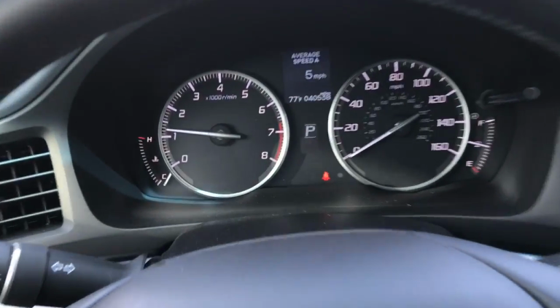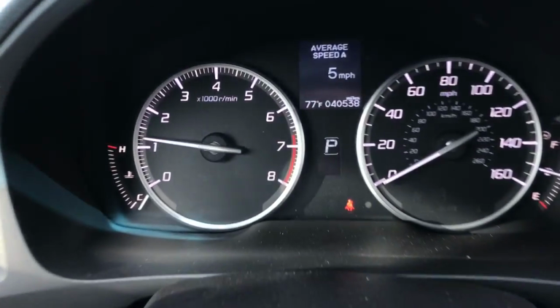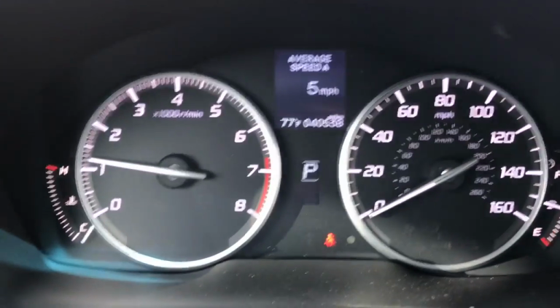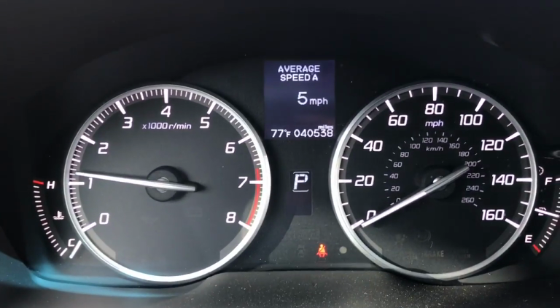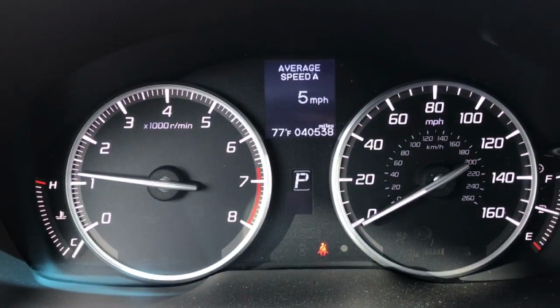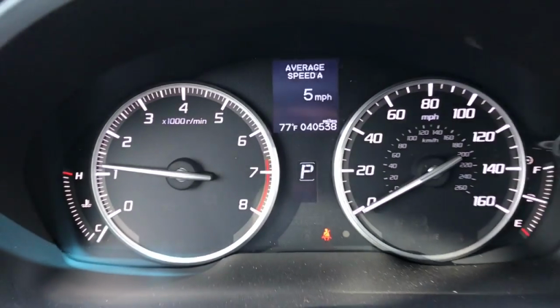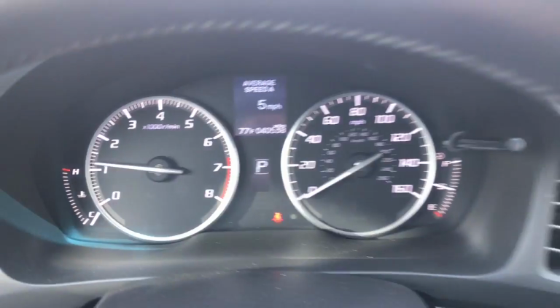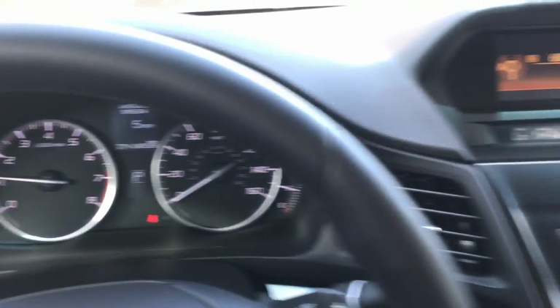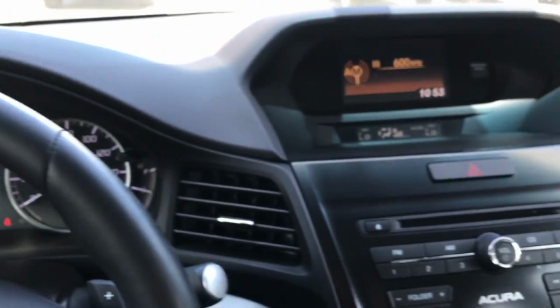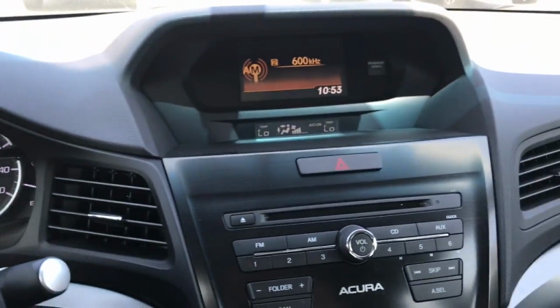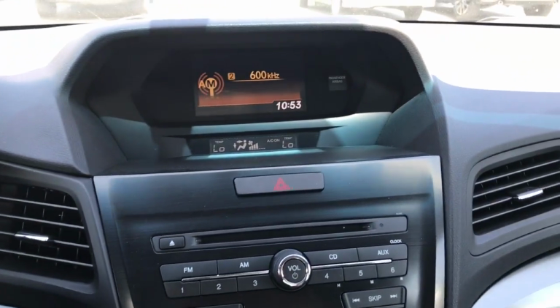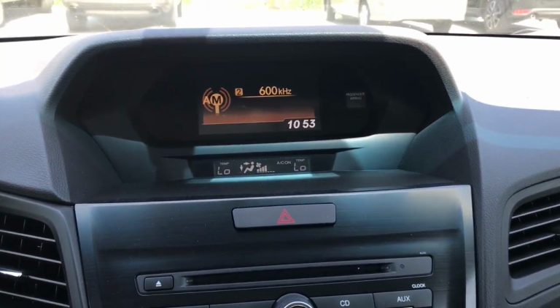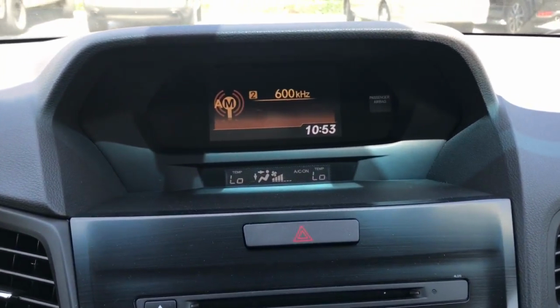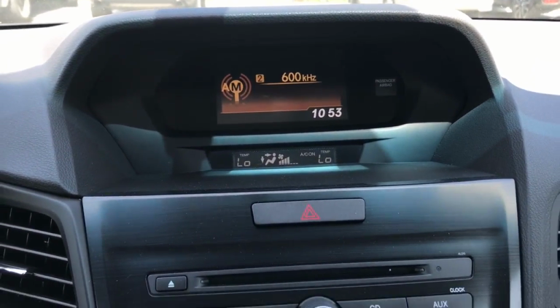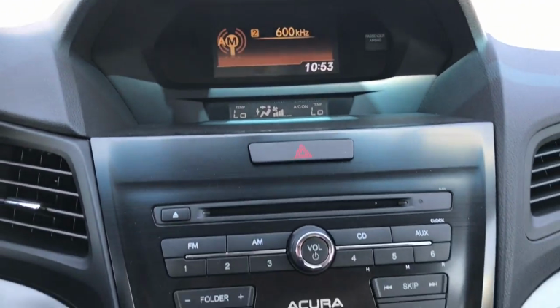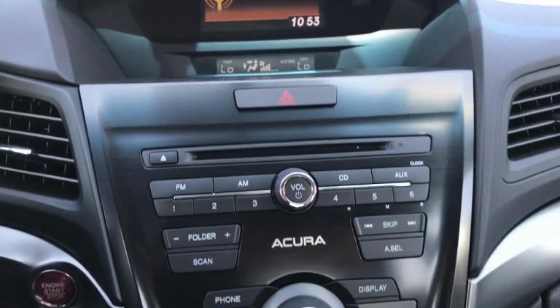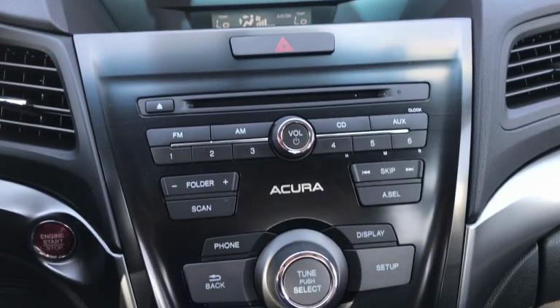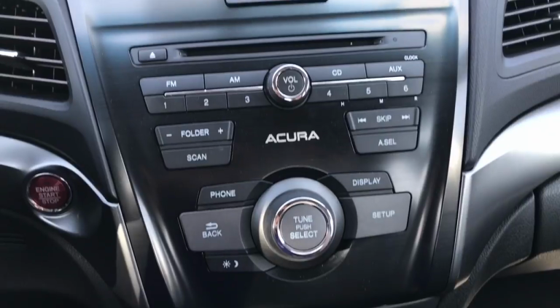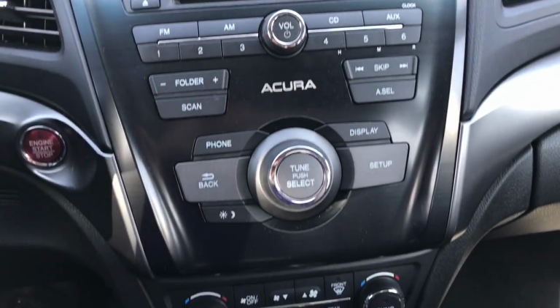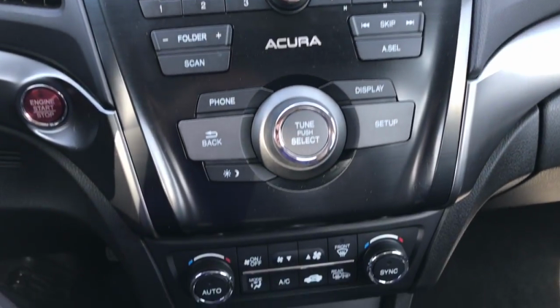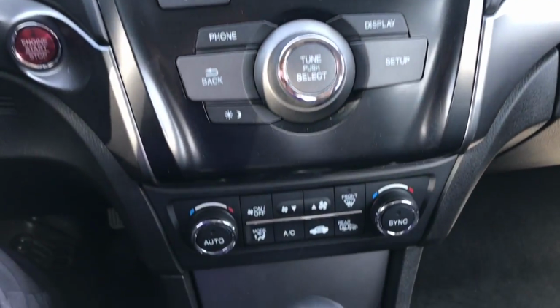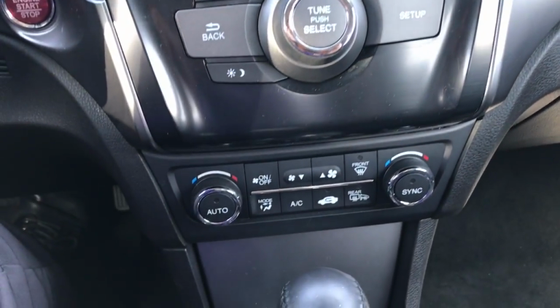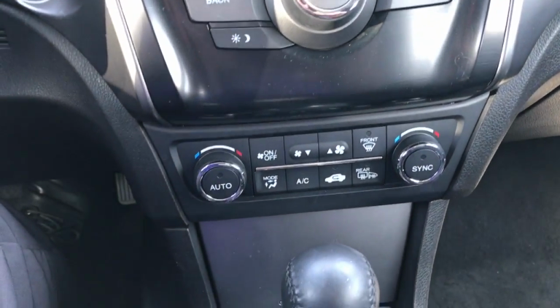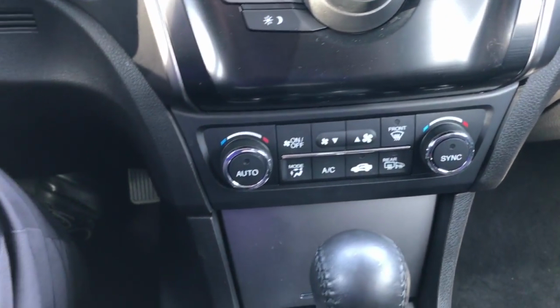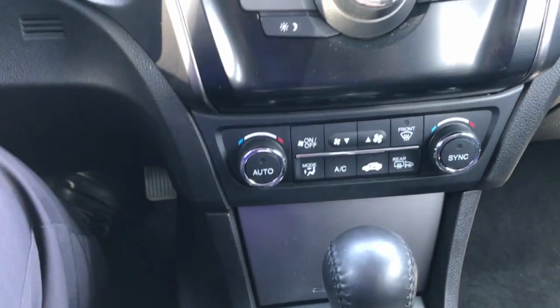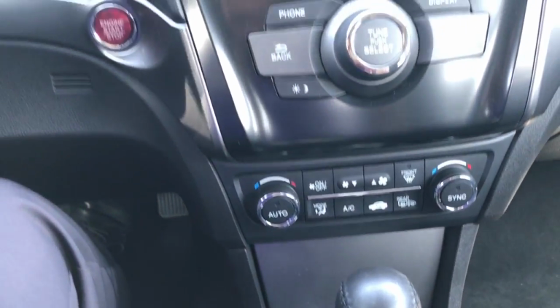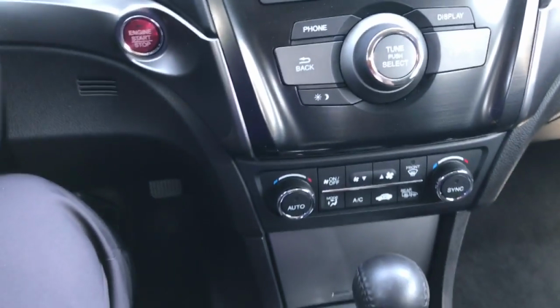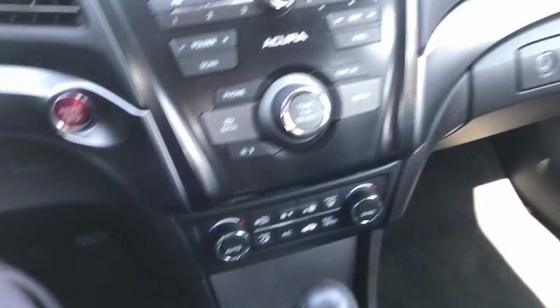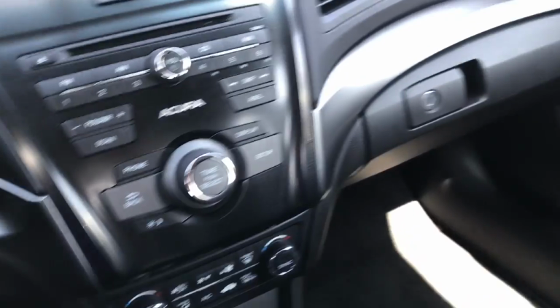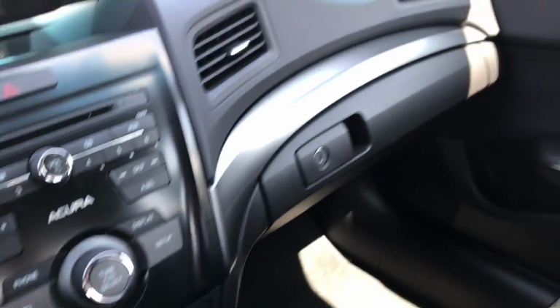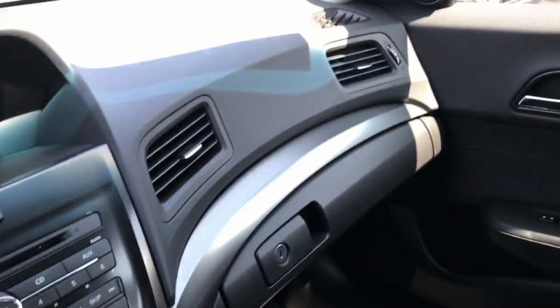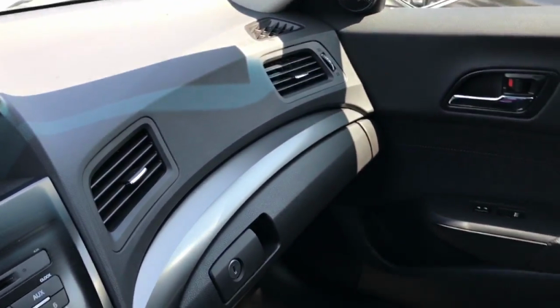You can see the mileage on the car right there. Here's a look at your center console — radio, CD player, air conditioner. Everything is in great condition.